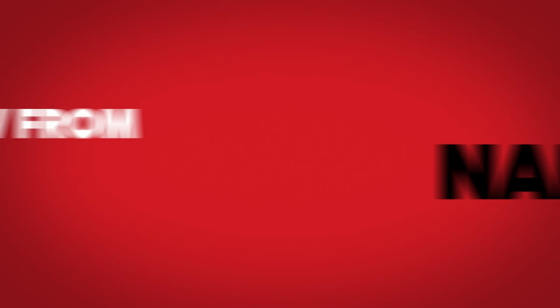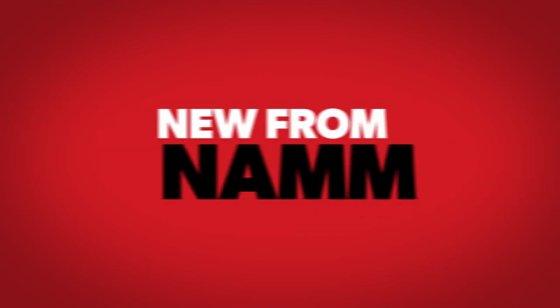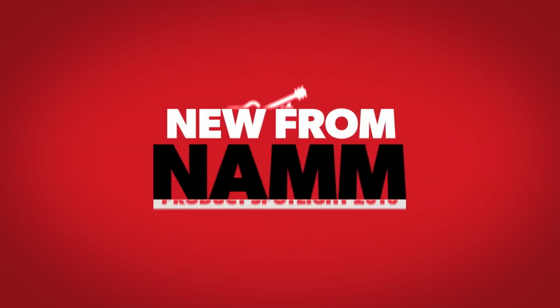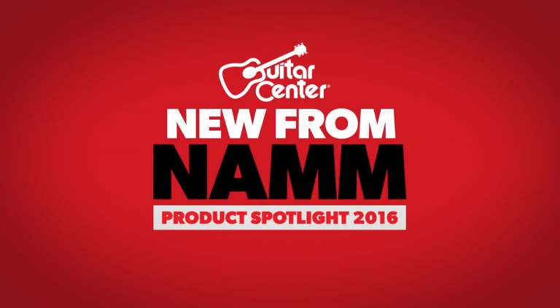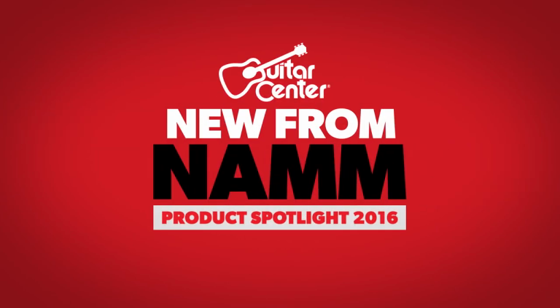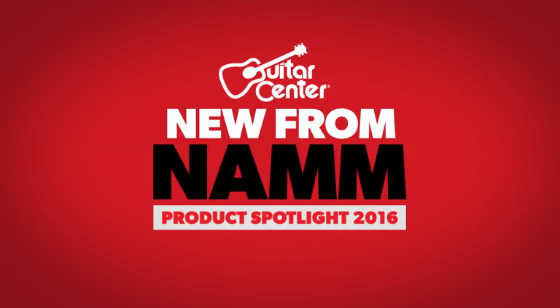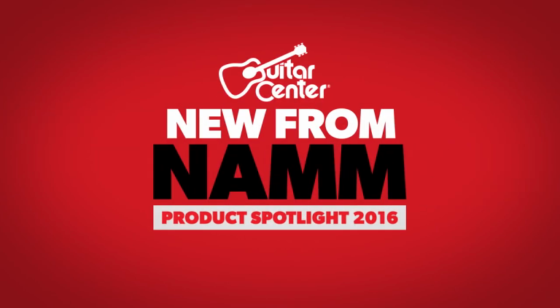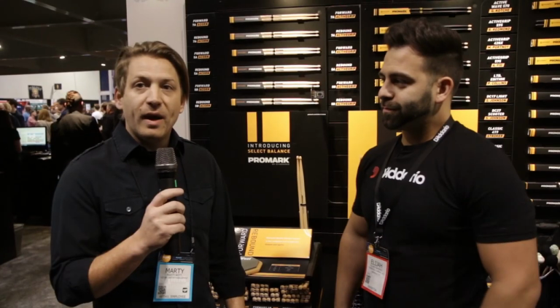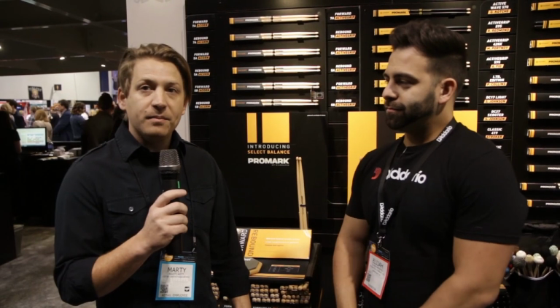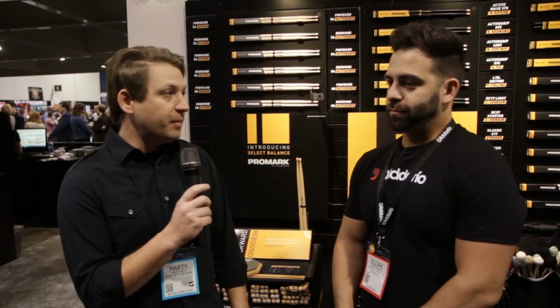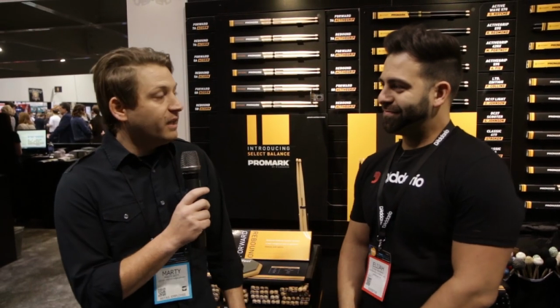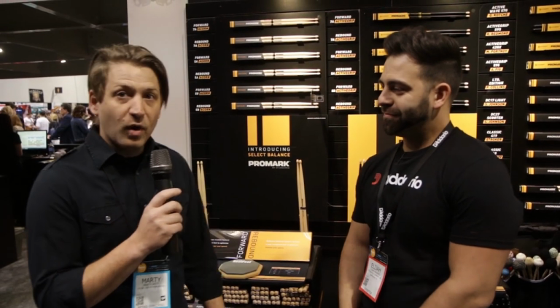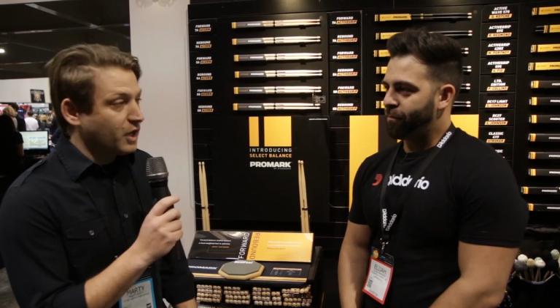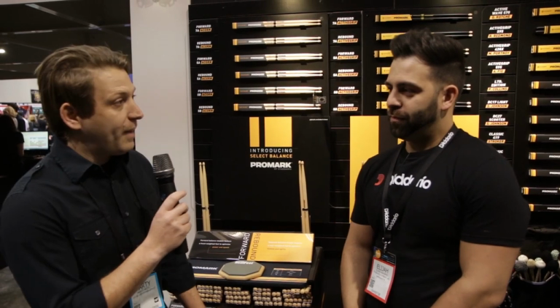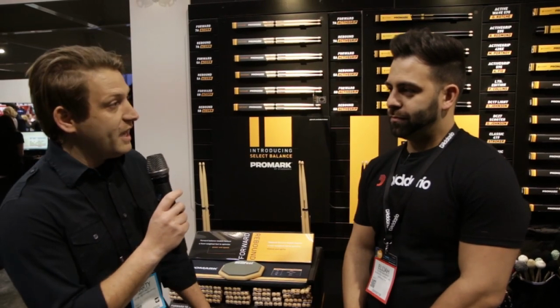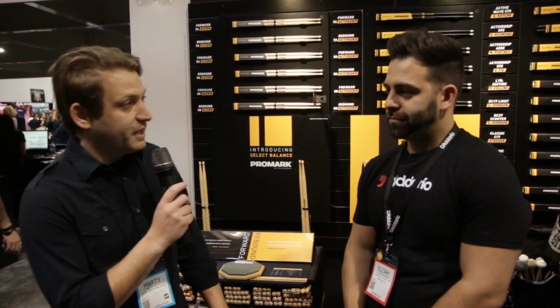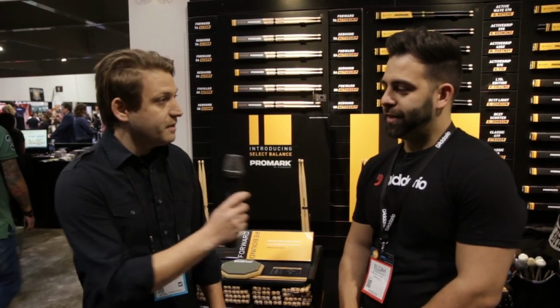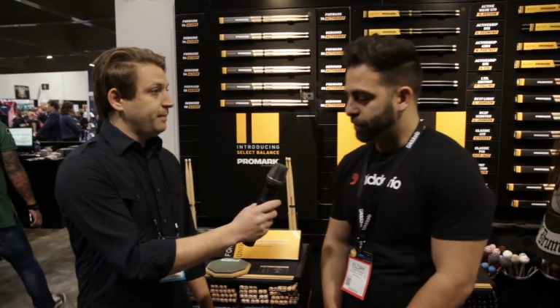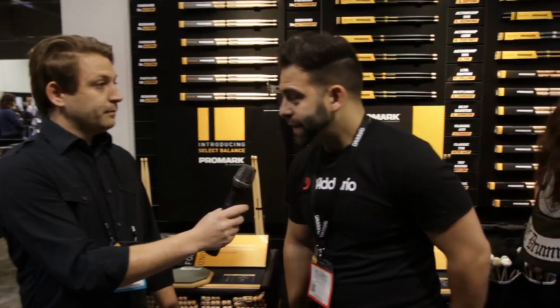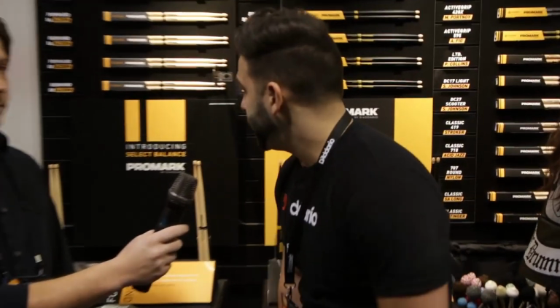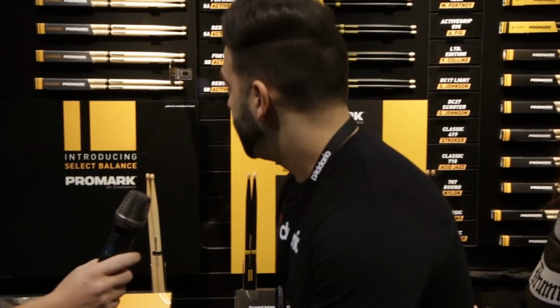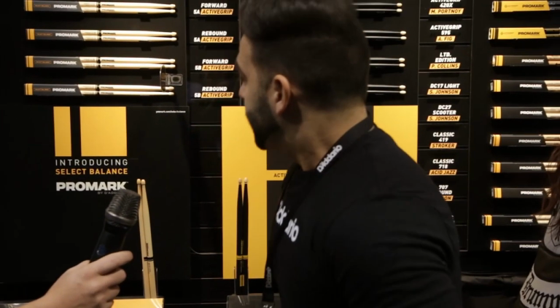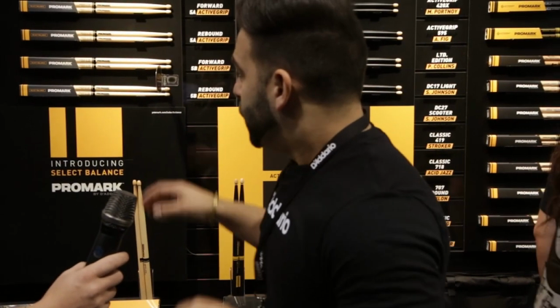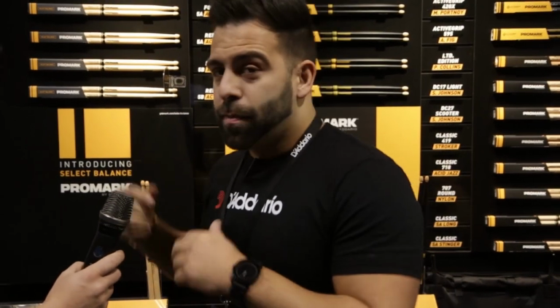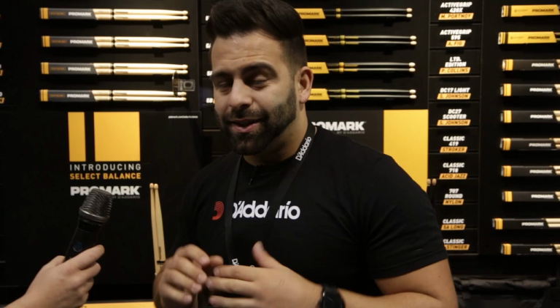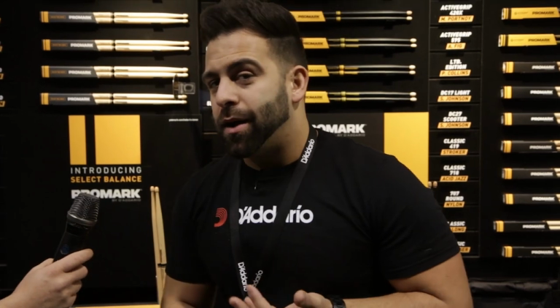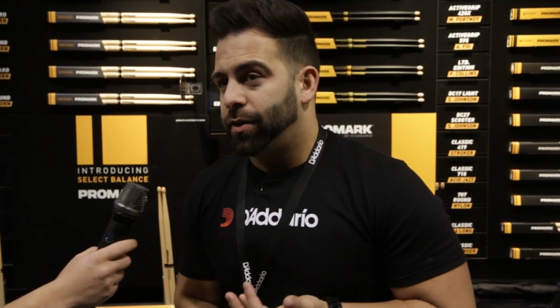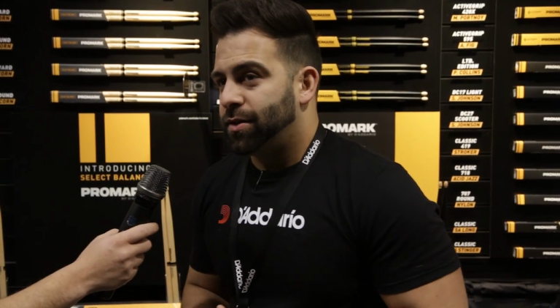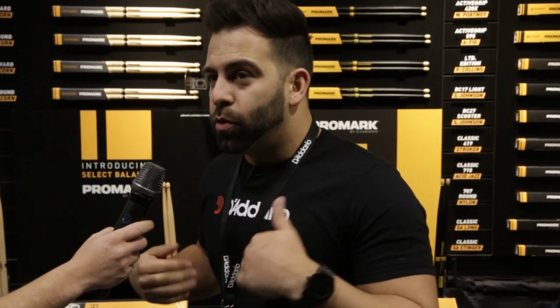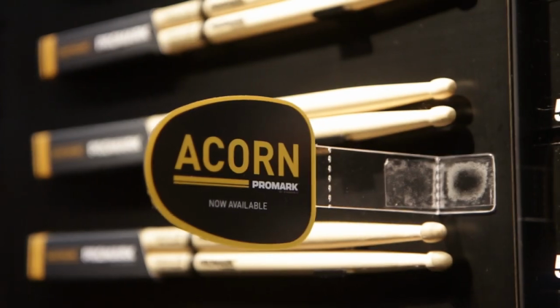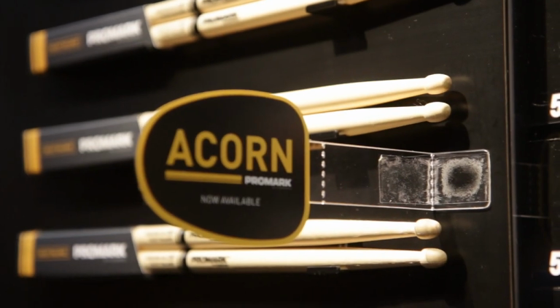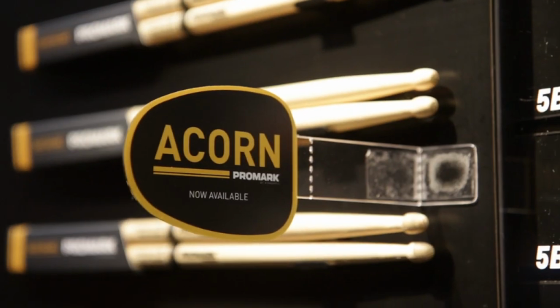Hi, I'm Marty with Guitar Center and we're here at NAMM. I'm here with Eli from Promark to talk about balance acorn sticks. So we're talking about the Select Balance series, new with acorn tips this year.